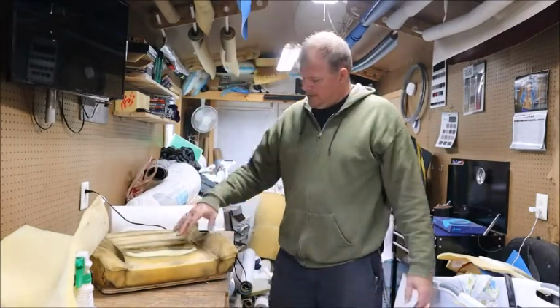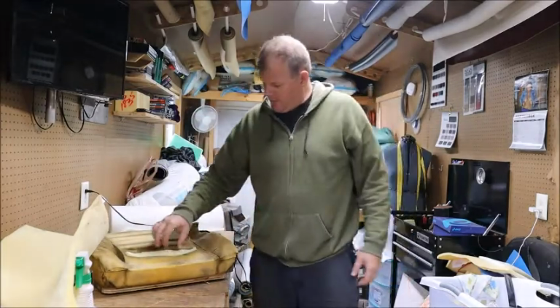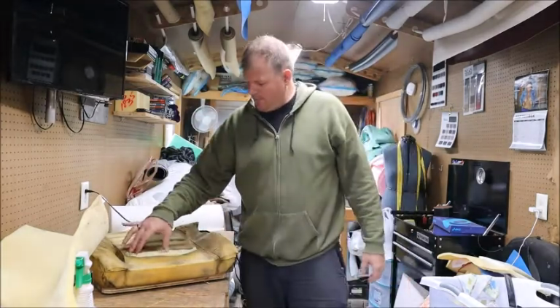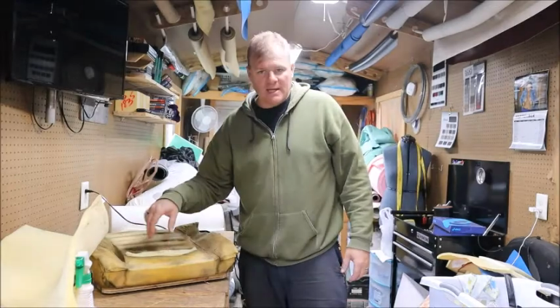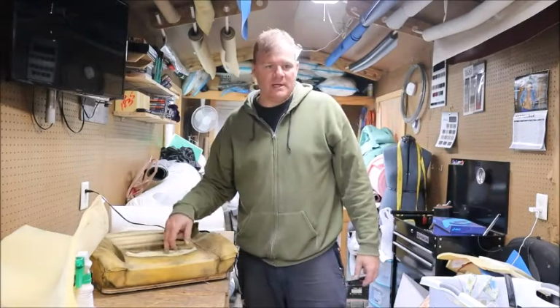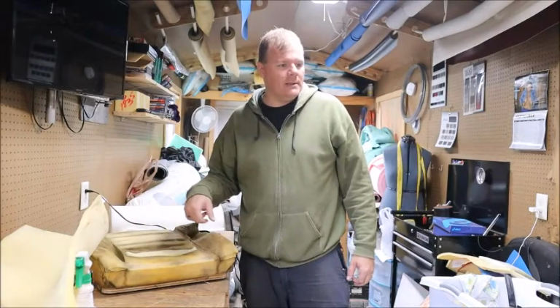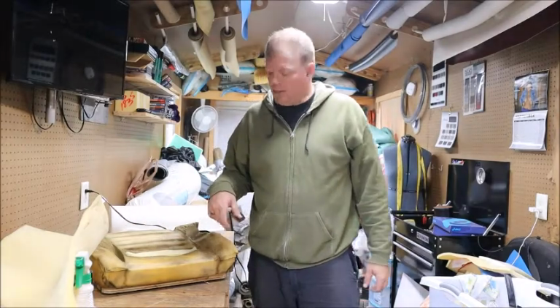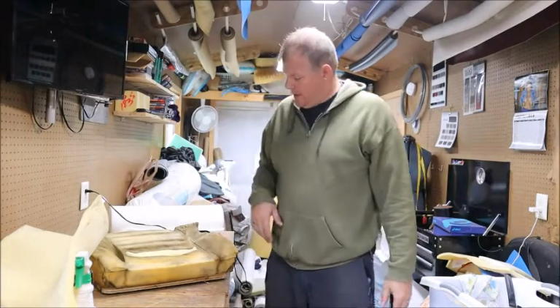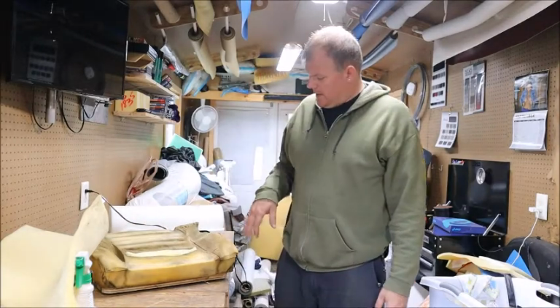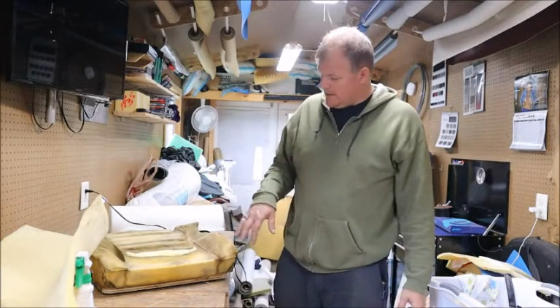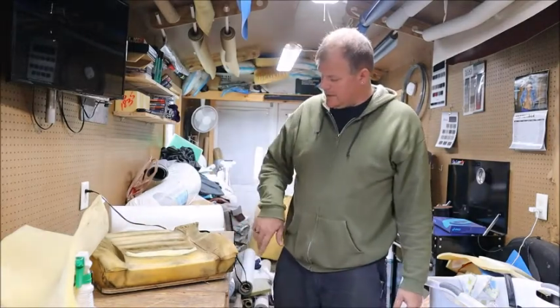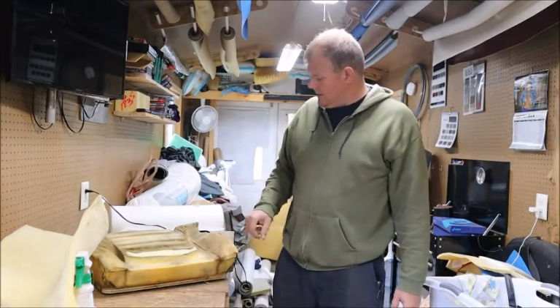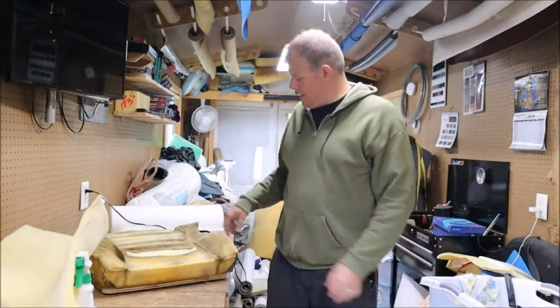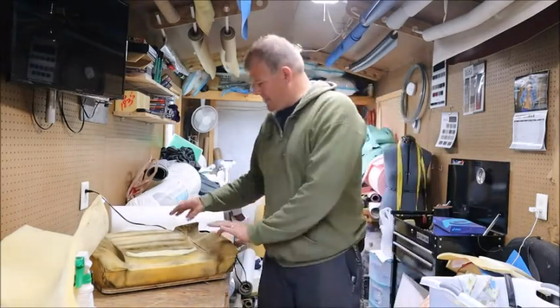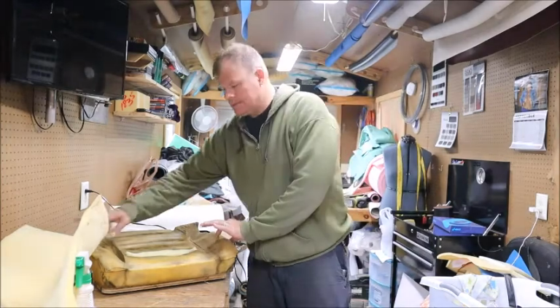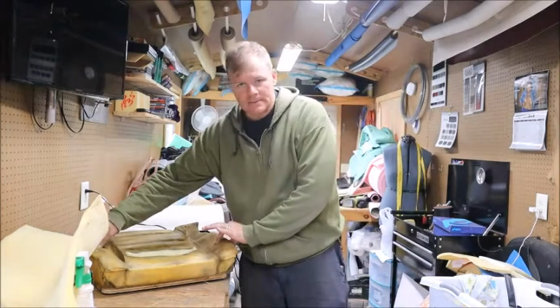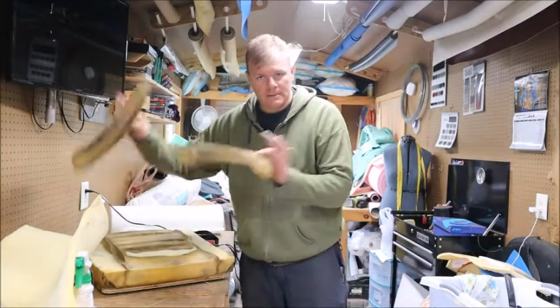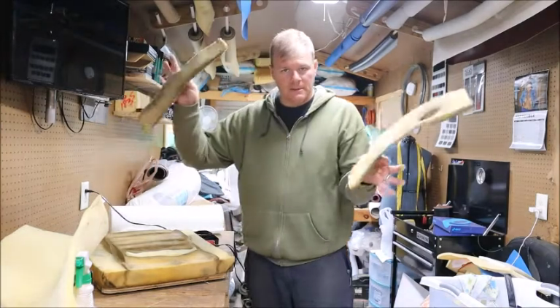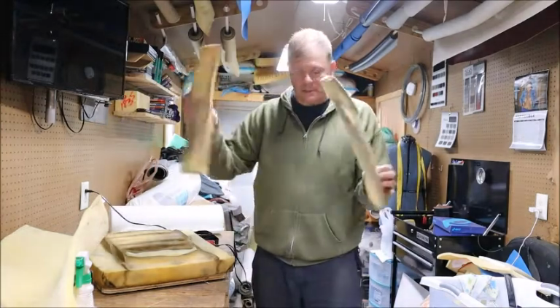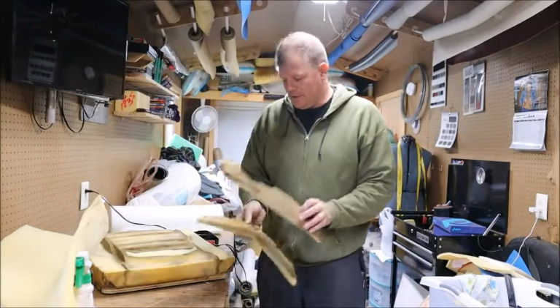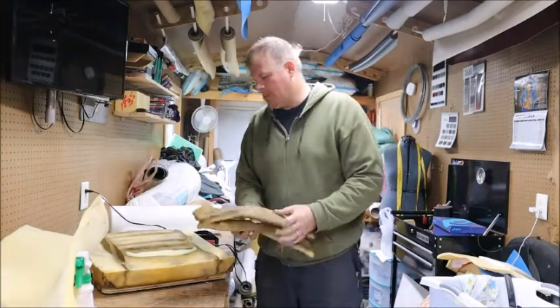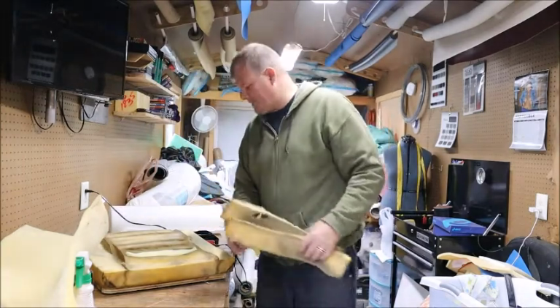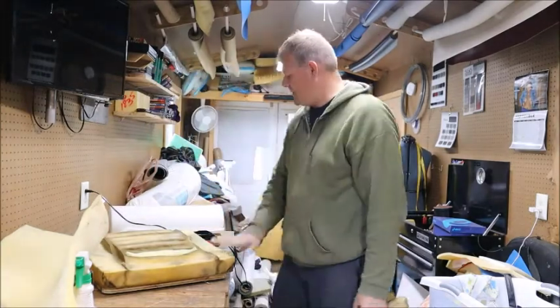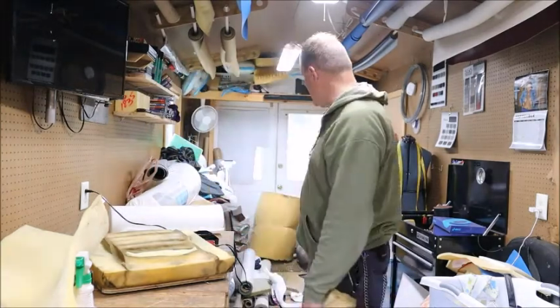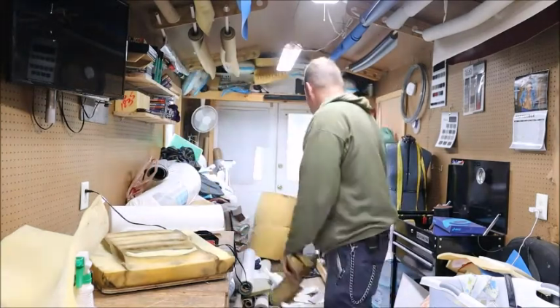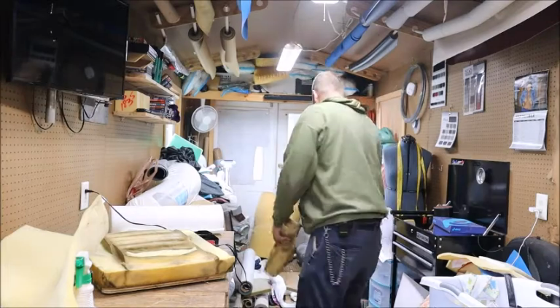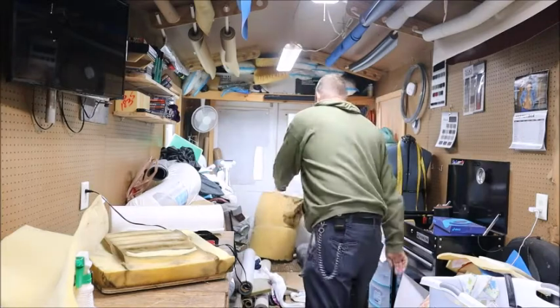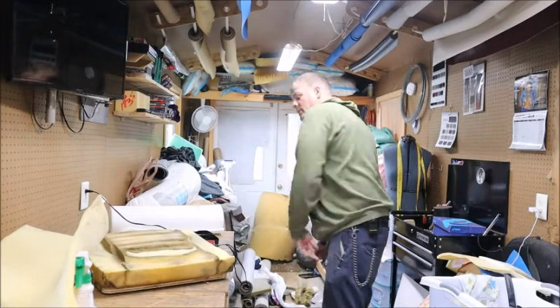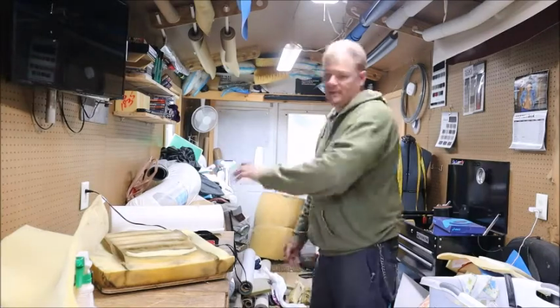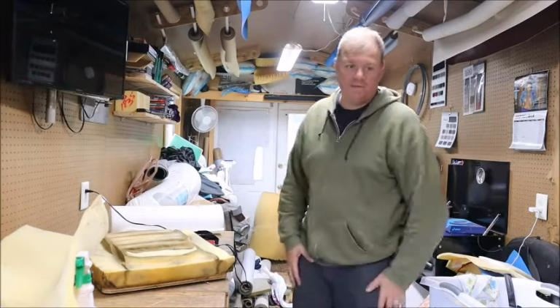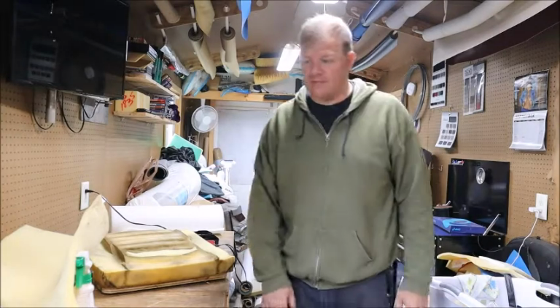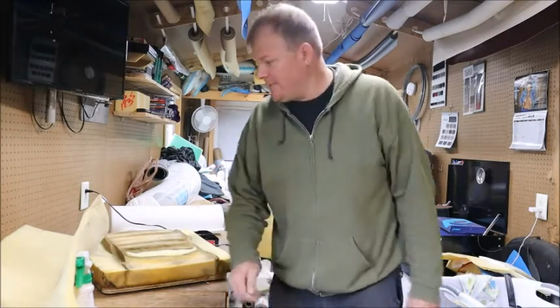I put a little patch in there, and I'm cutting the bolsters out. I'm going to add them back in and then put a whole other layer of foam over top of it.